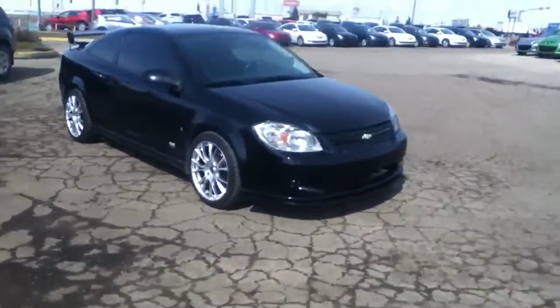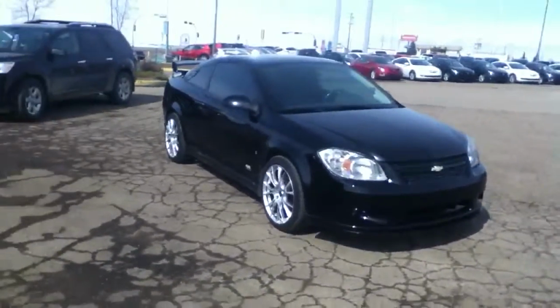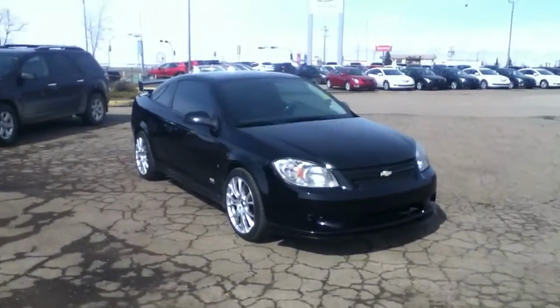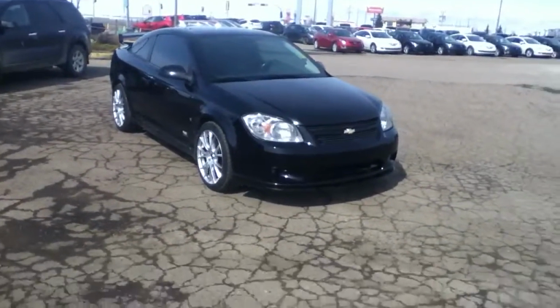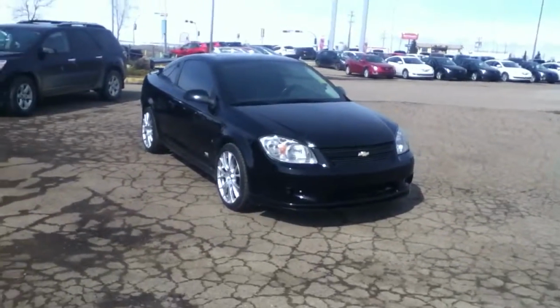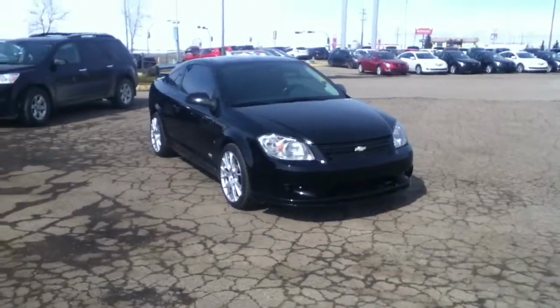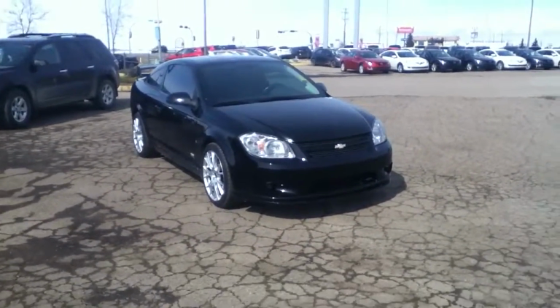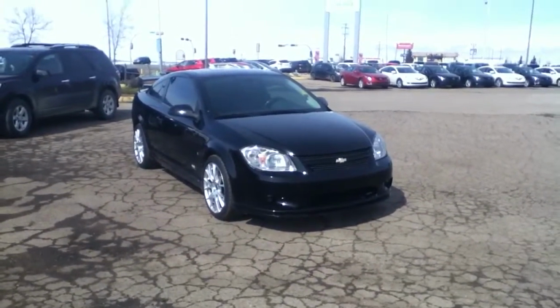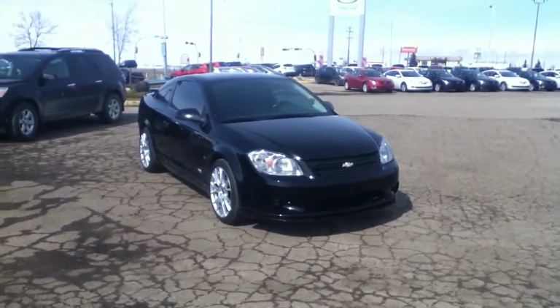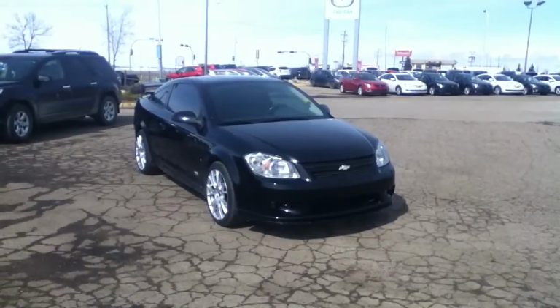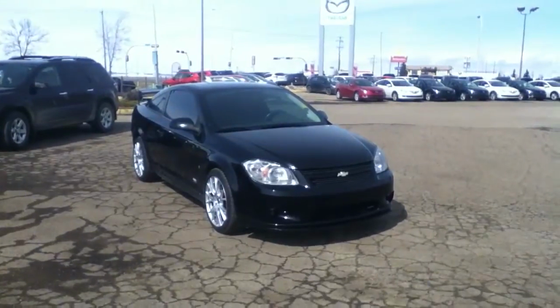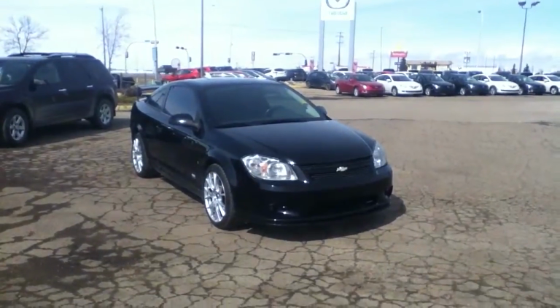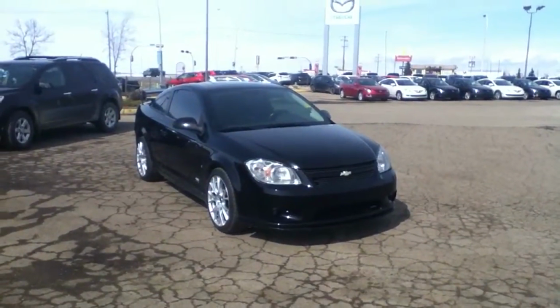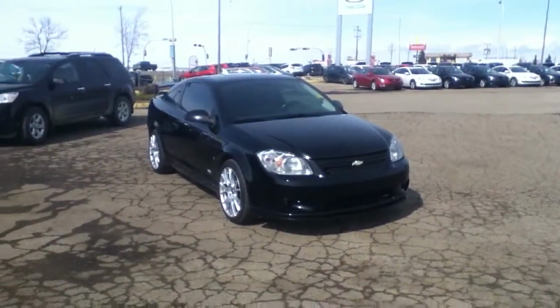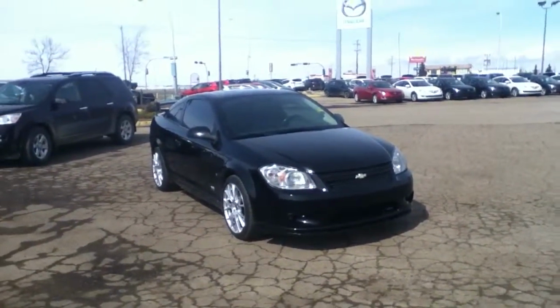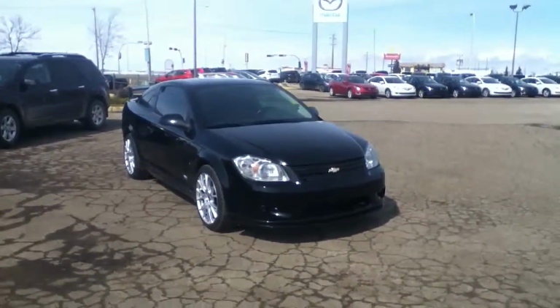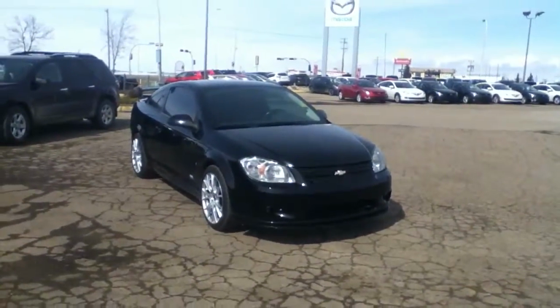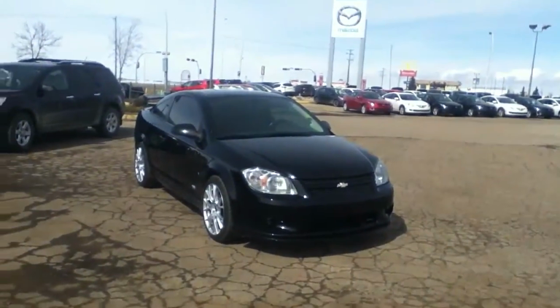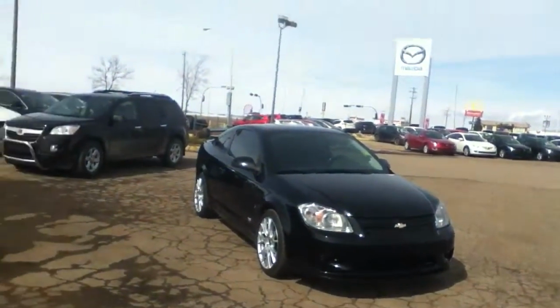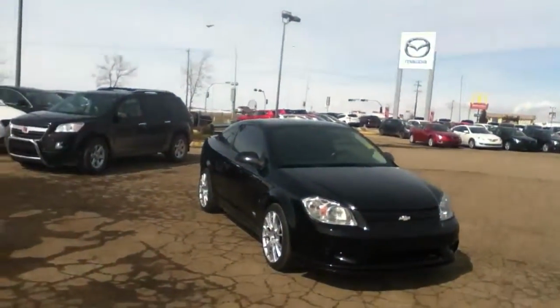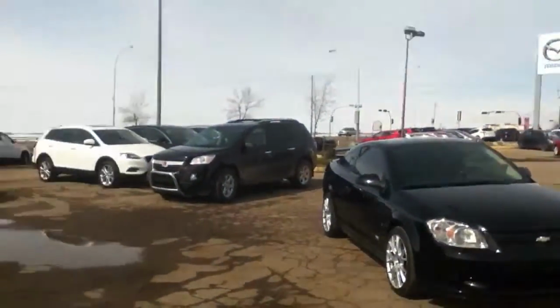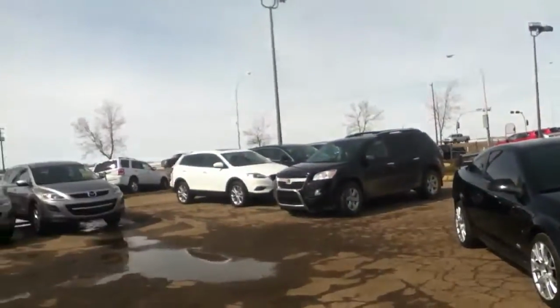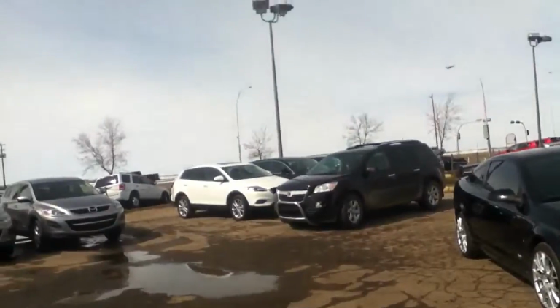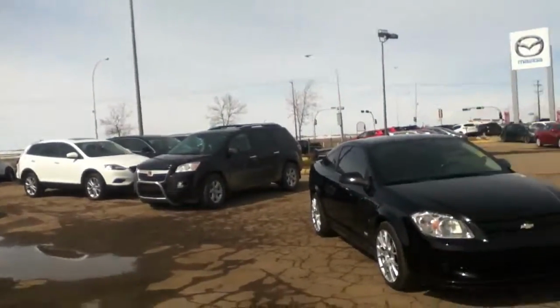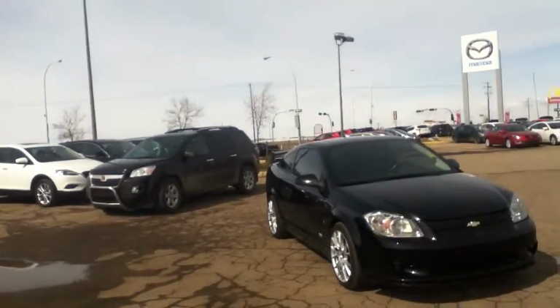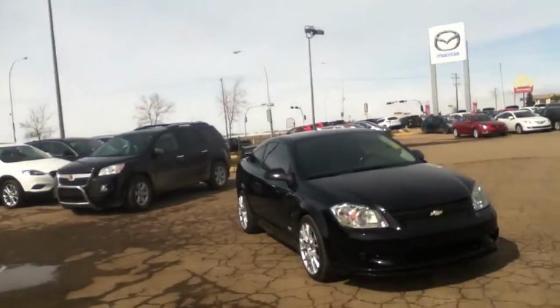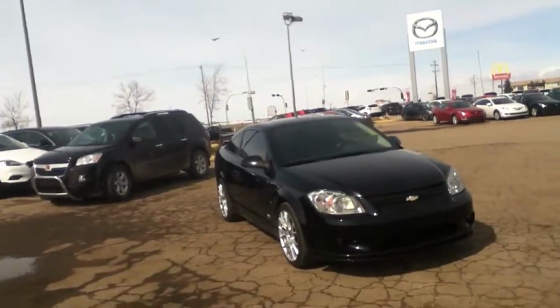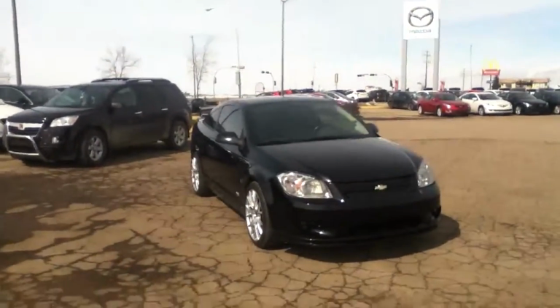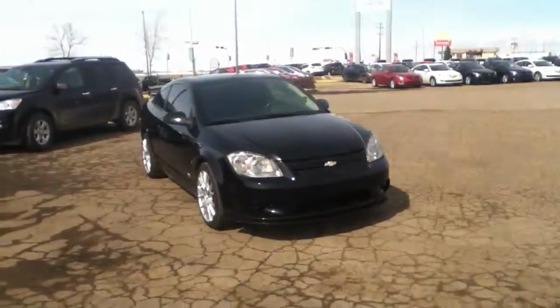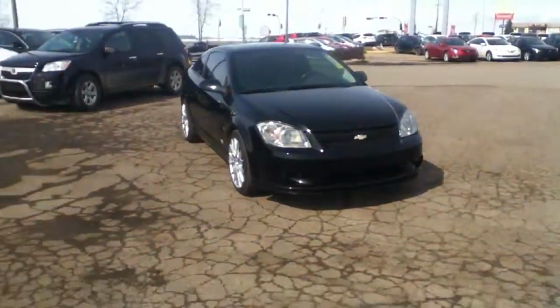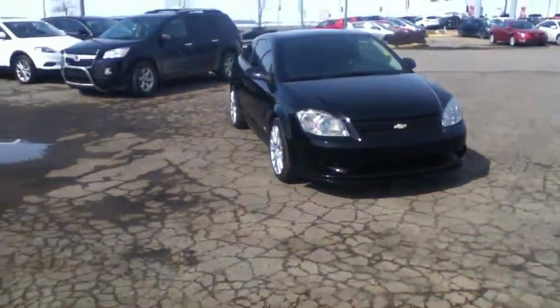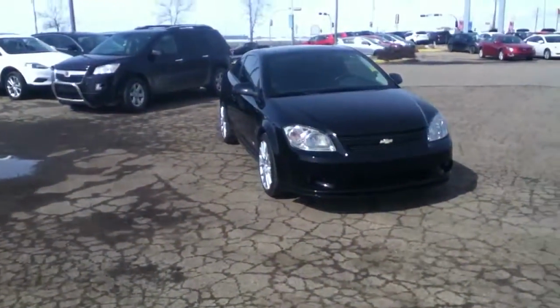So there's a quick video walk around of this 2006 Cobalt SS Supercharged, Mitchell. If you're still interested in this Cobalt, give me a shout back at 780-665-5224.